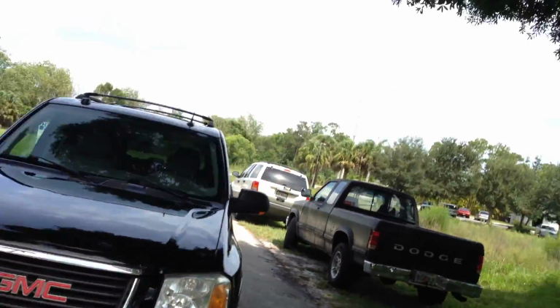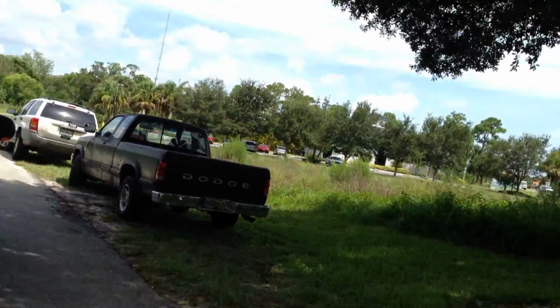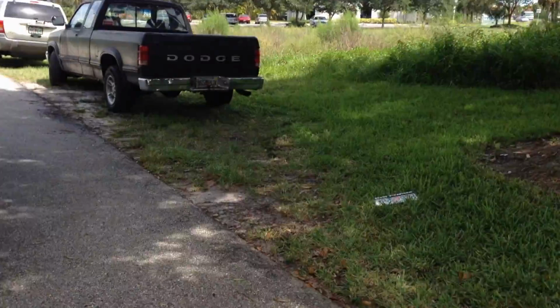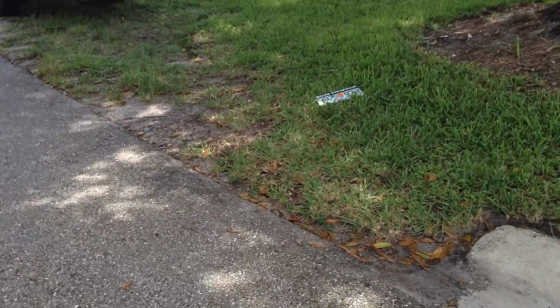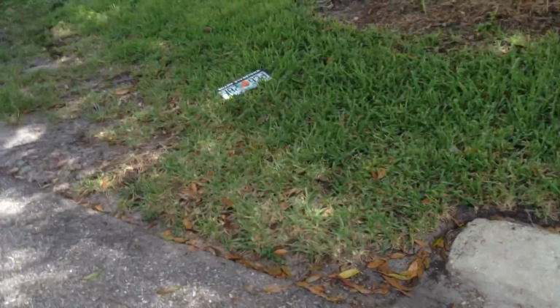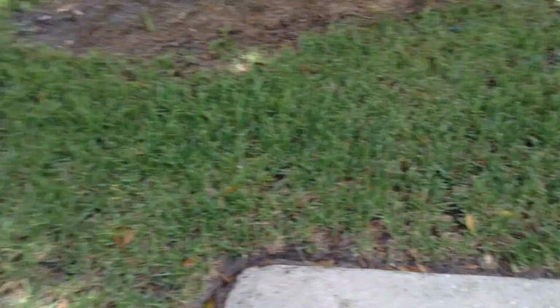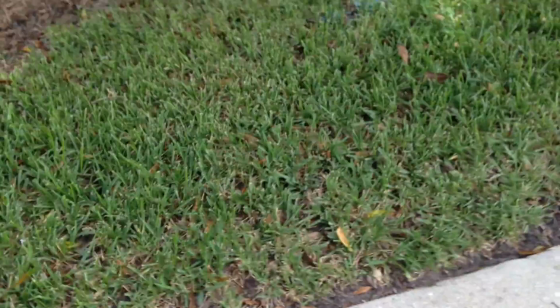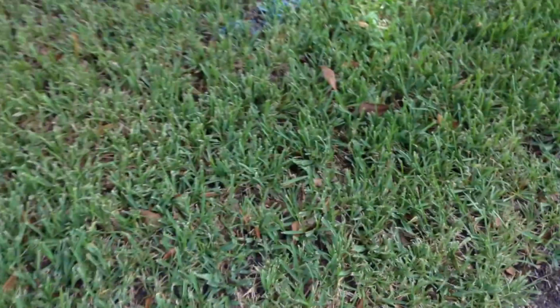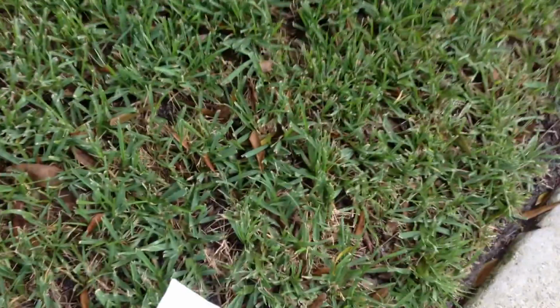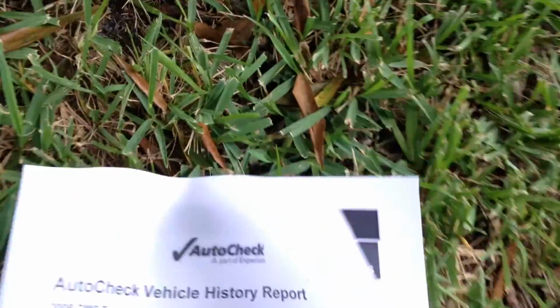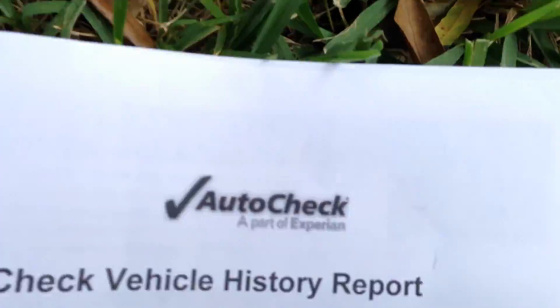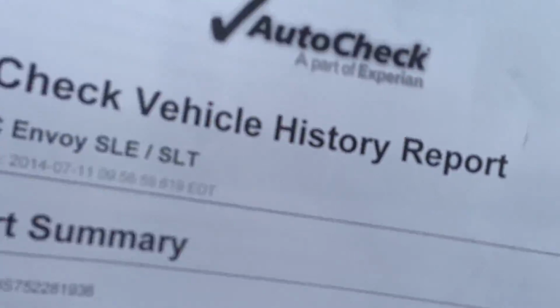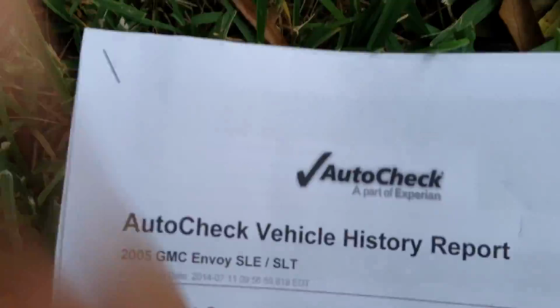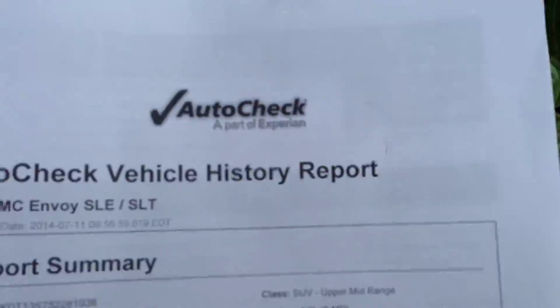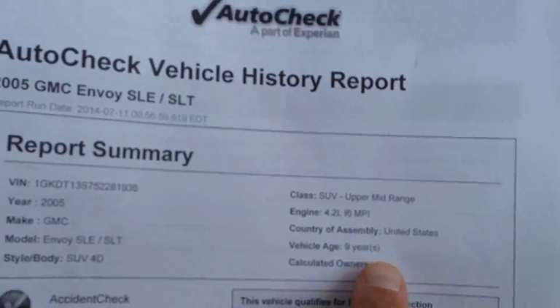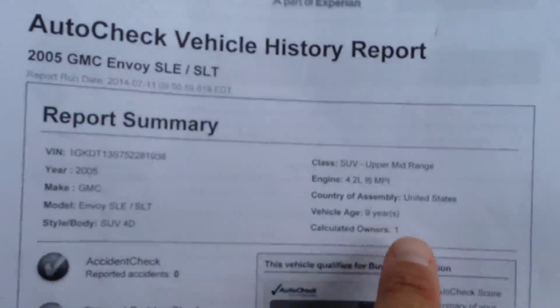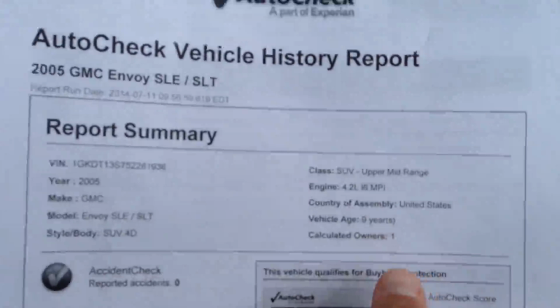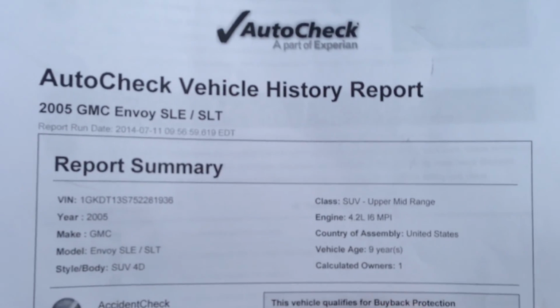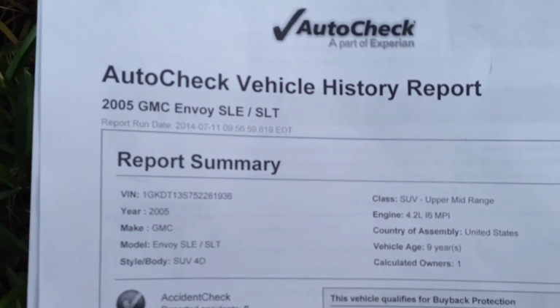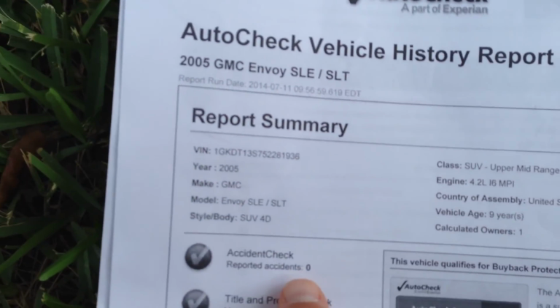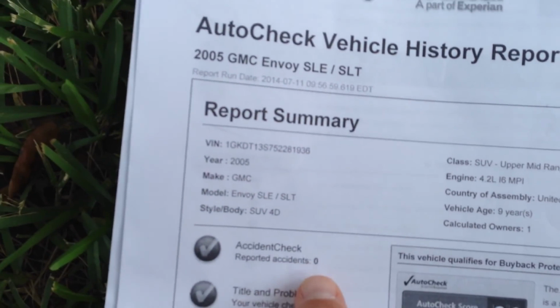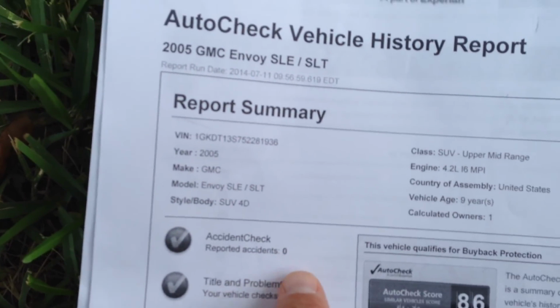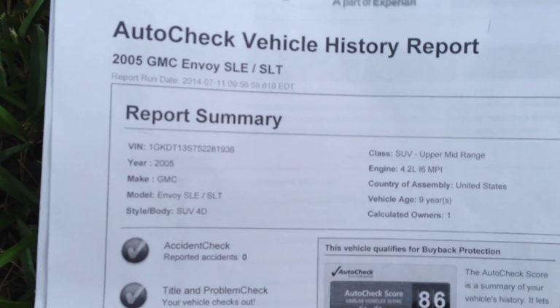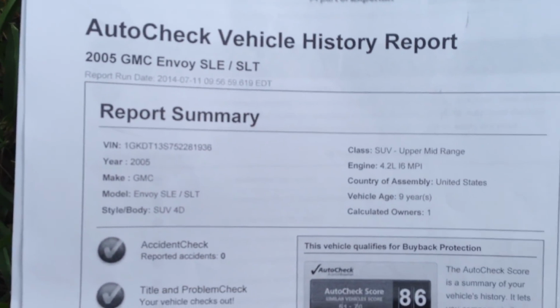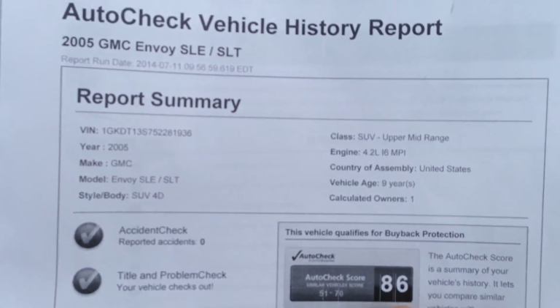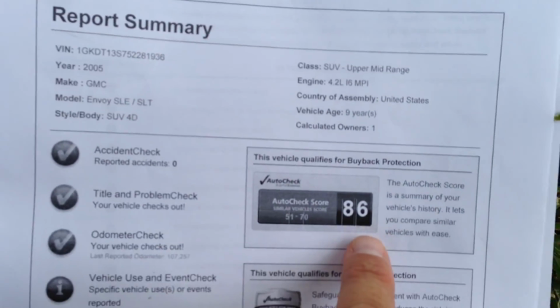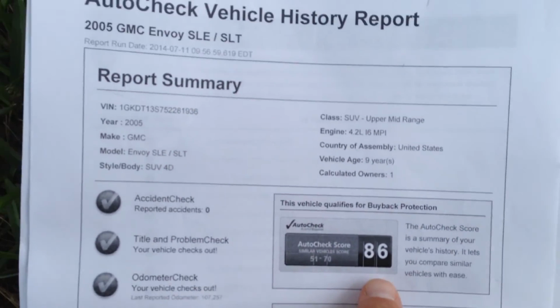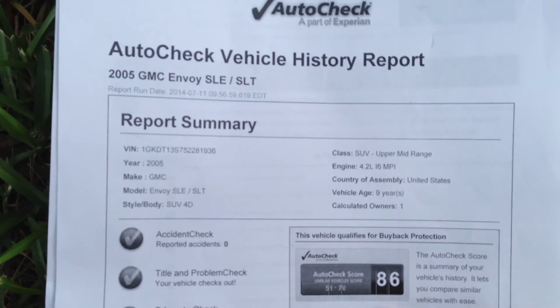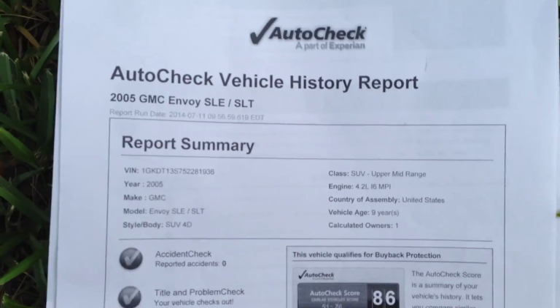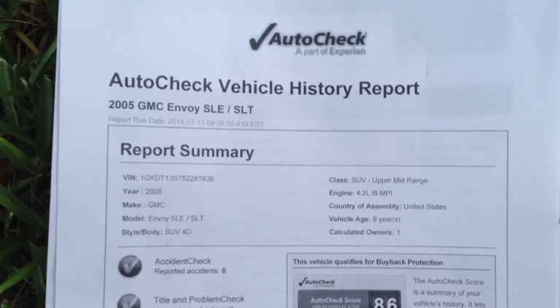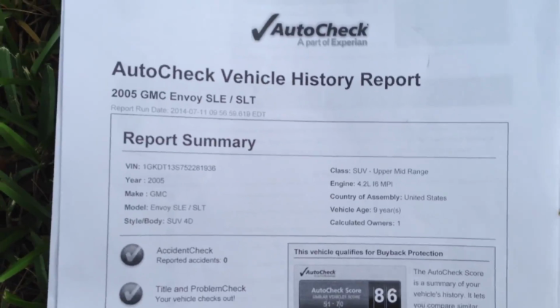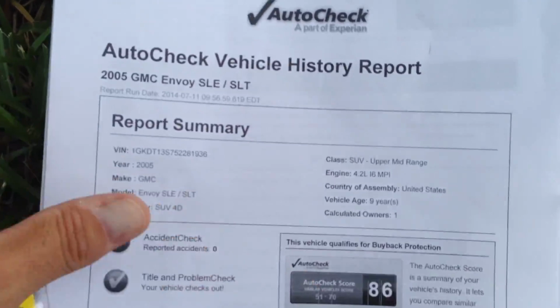Let me show you the AutoCheck real quick before we get started. One-owner, no-accident. Scores from a 51 to a 70 — it's an 86, so it's off the chart.